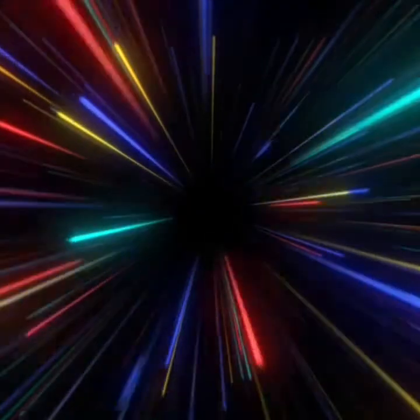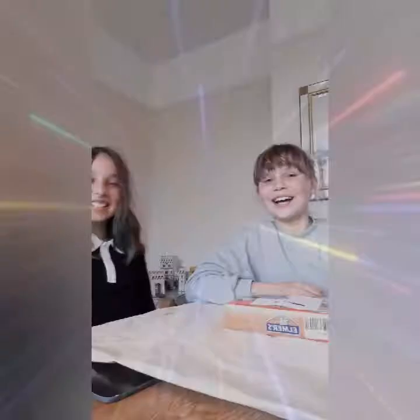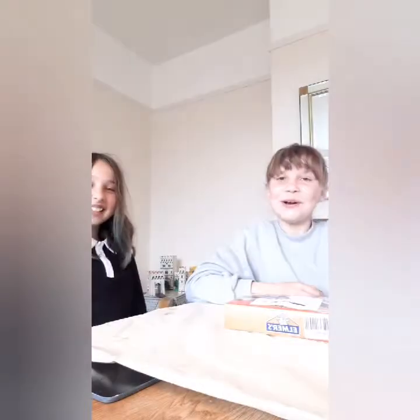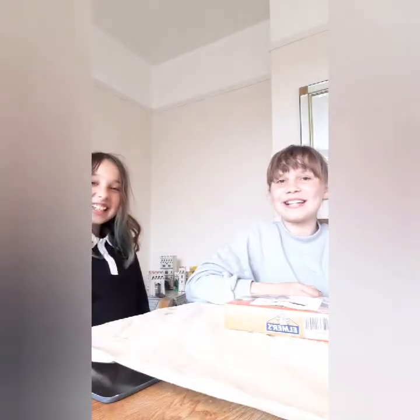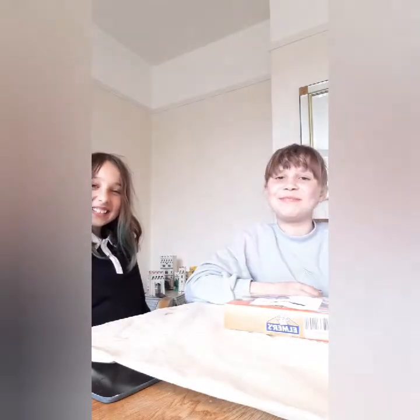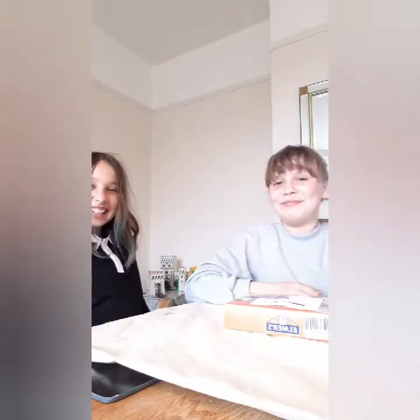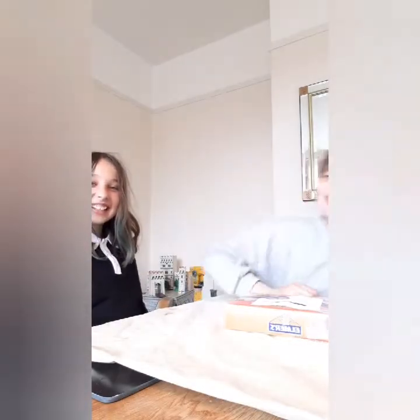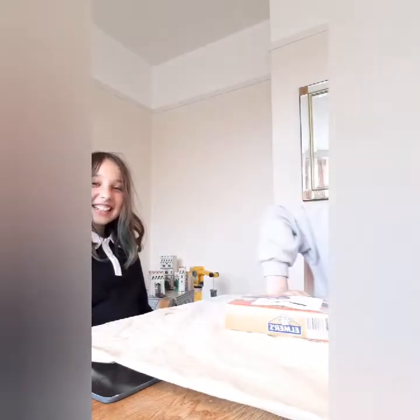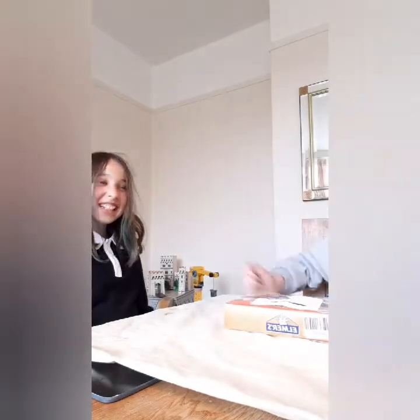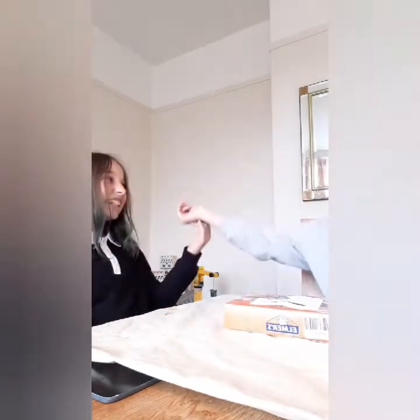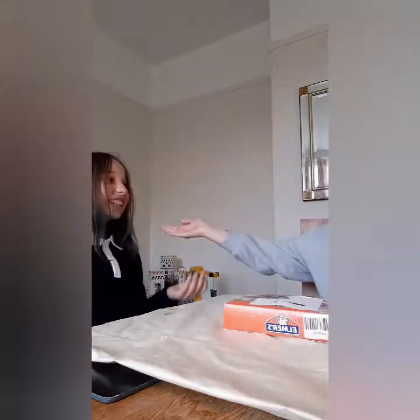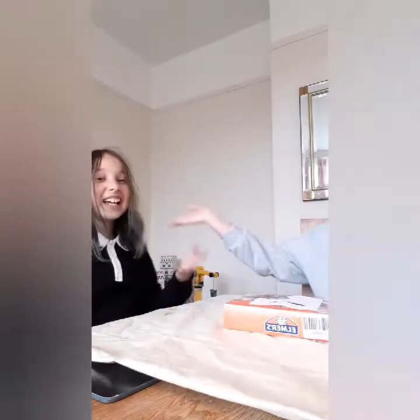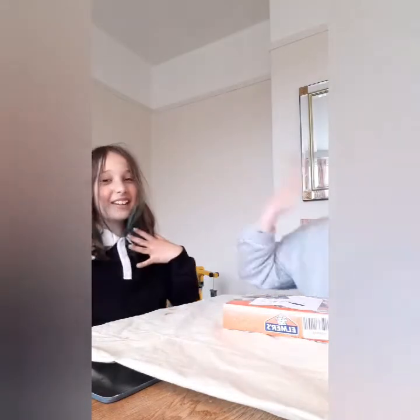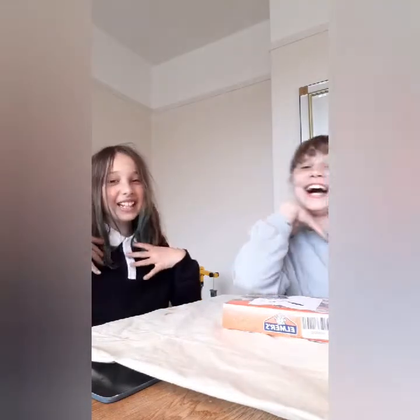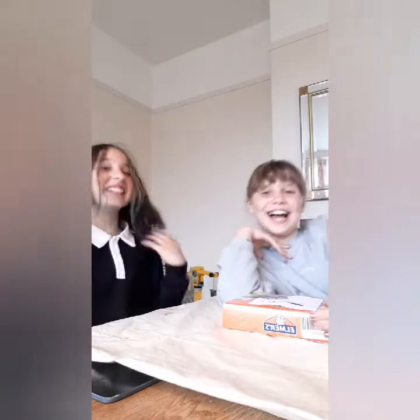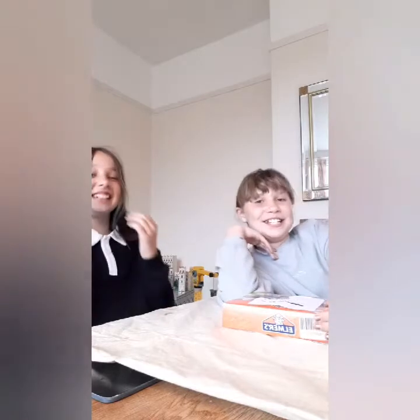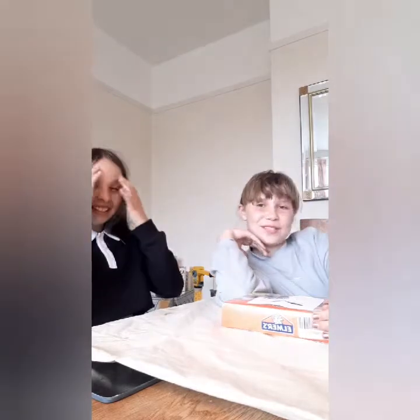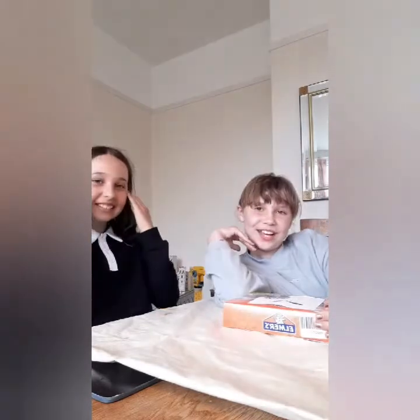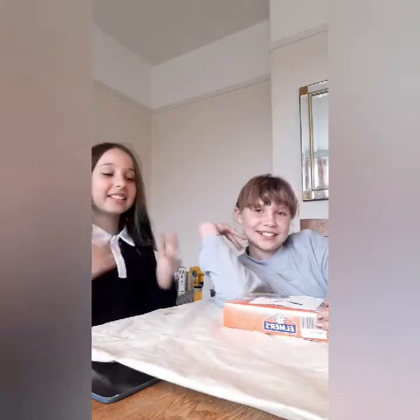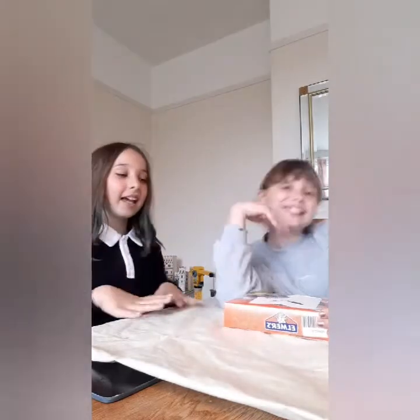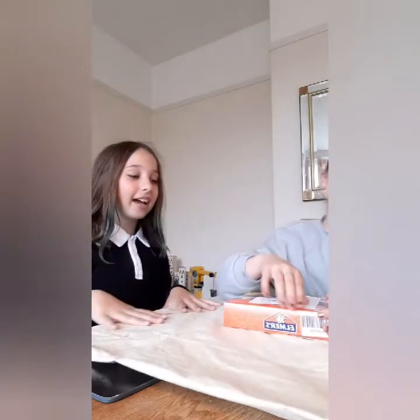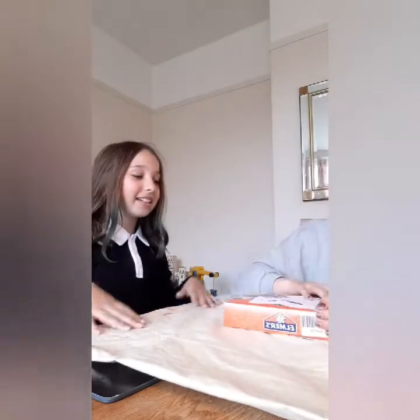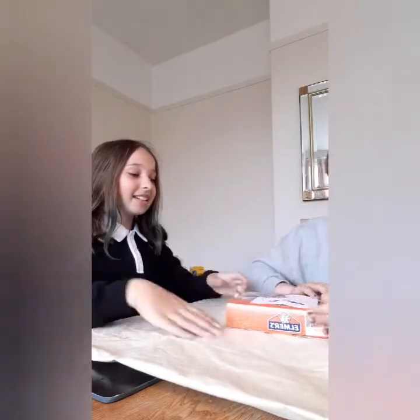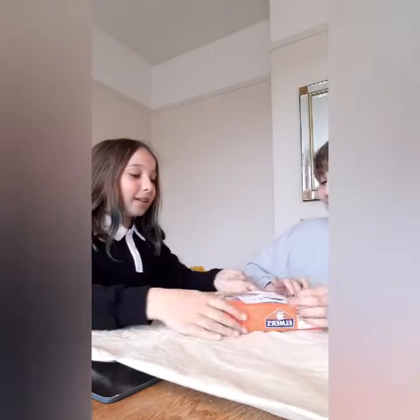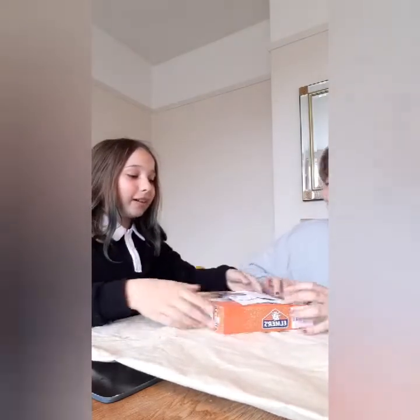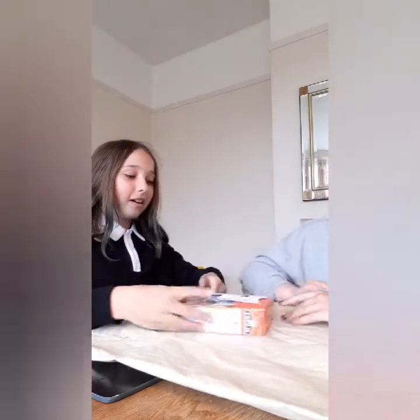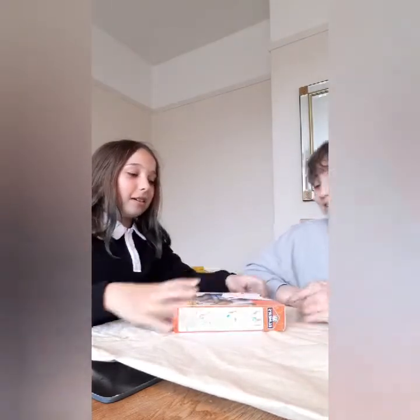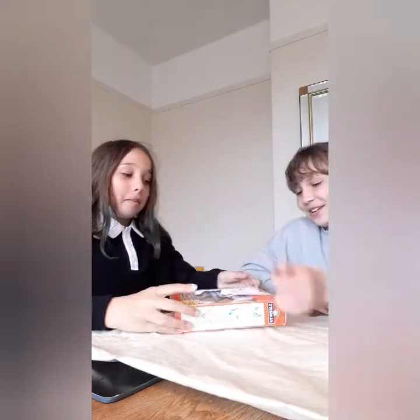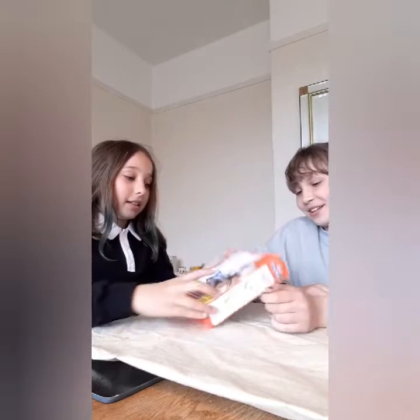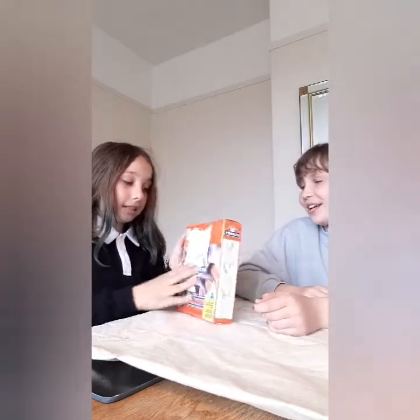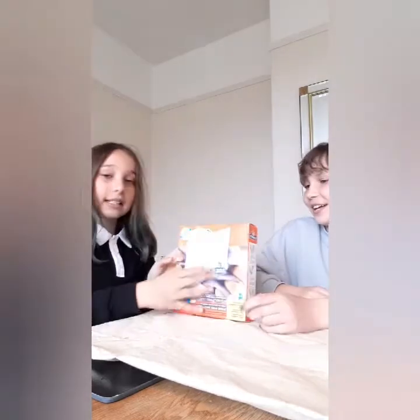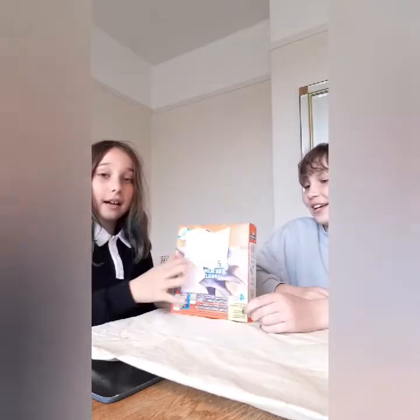Welcome back to MCL. This is Lily. I'm Lily. And I'm Sophia. And today we are making slime.